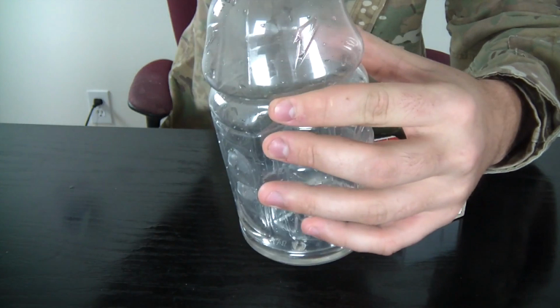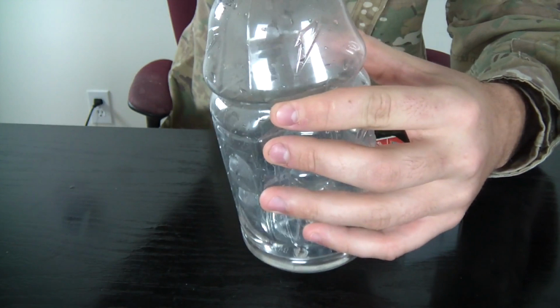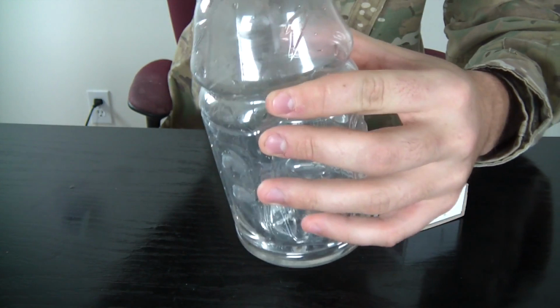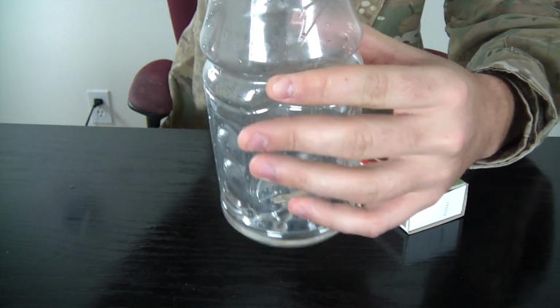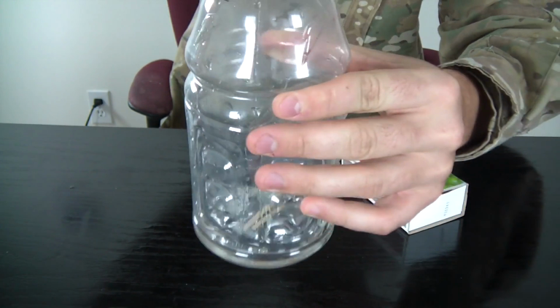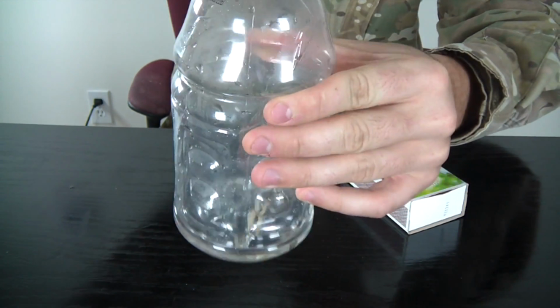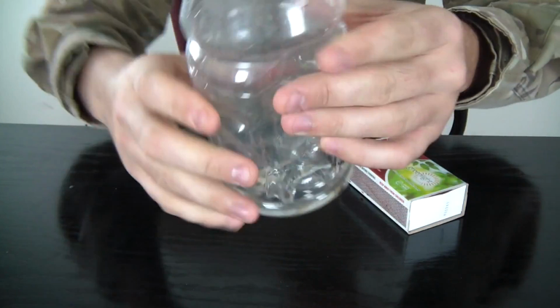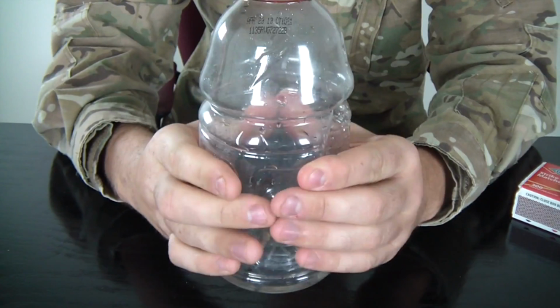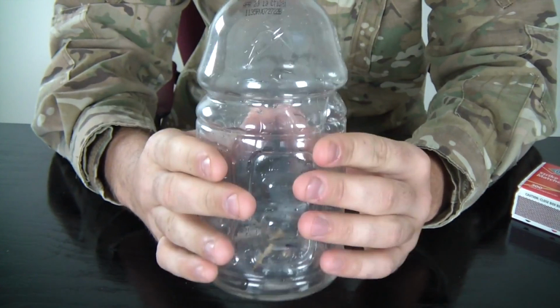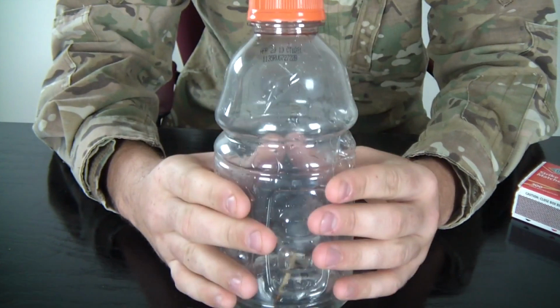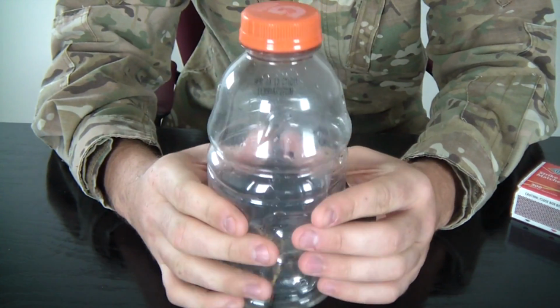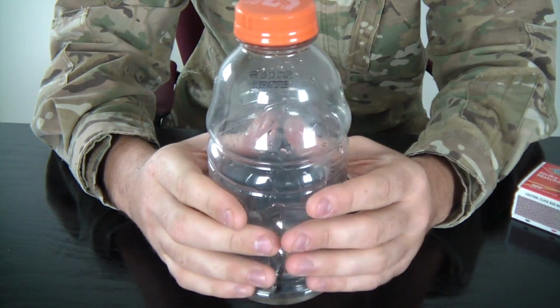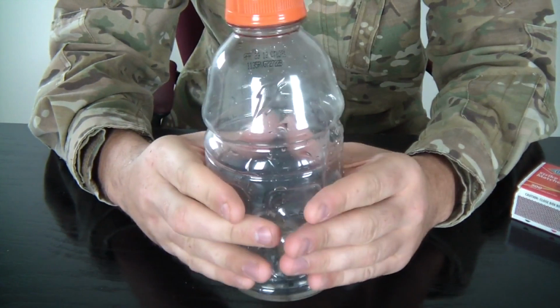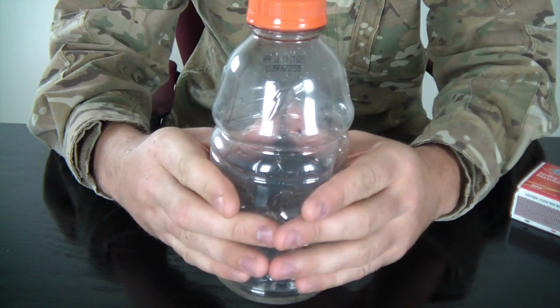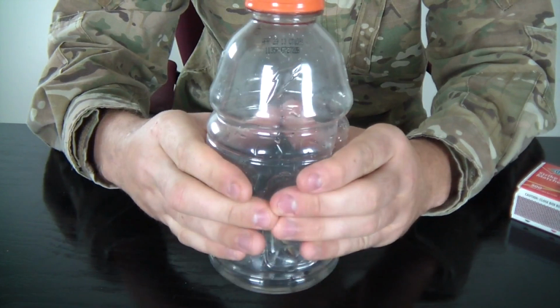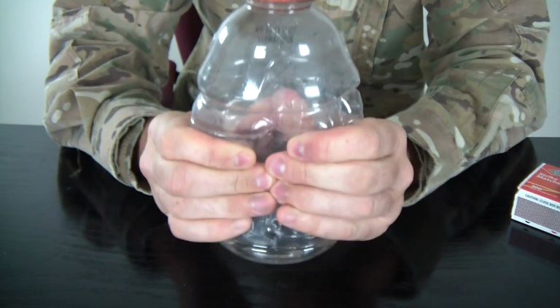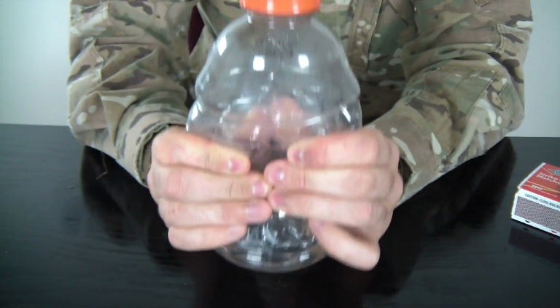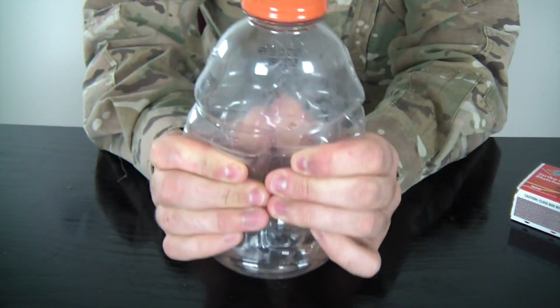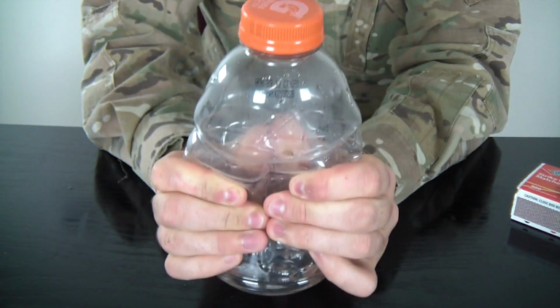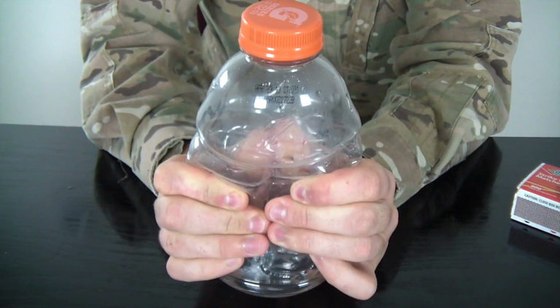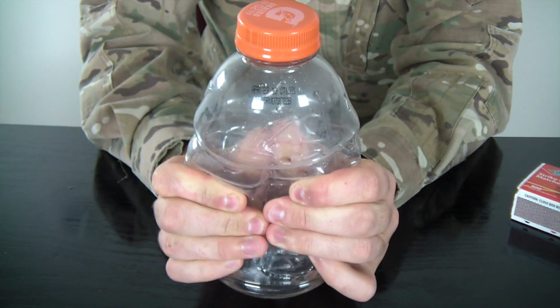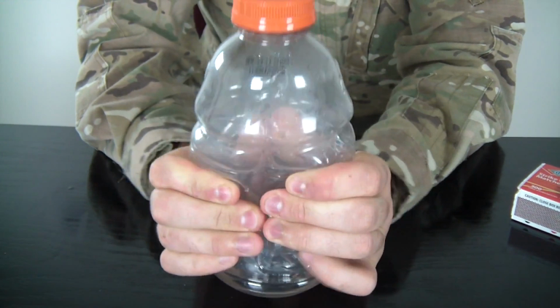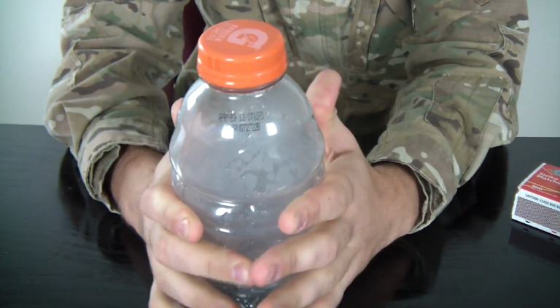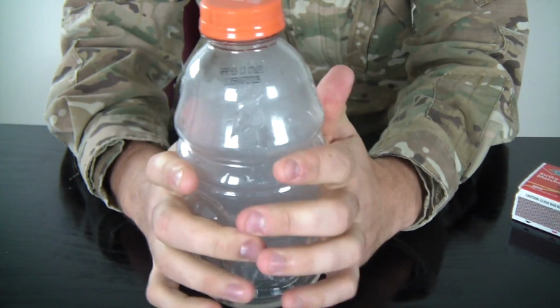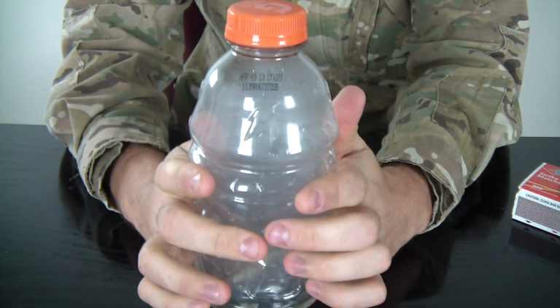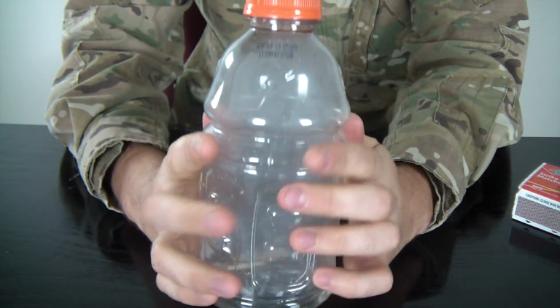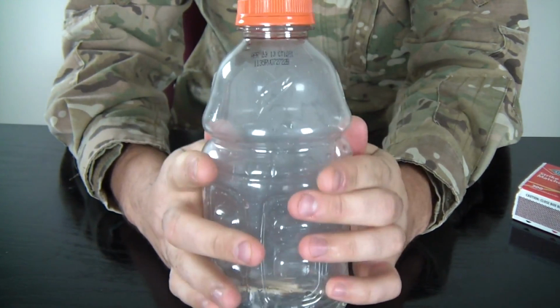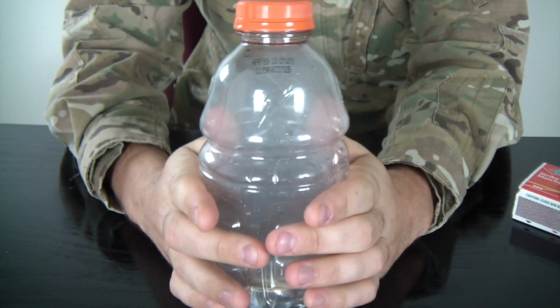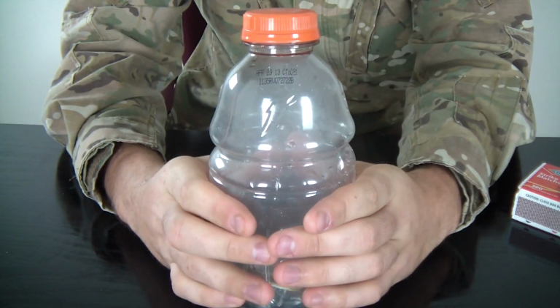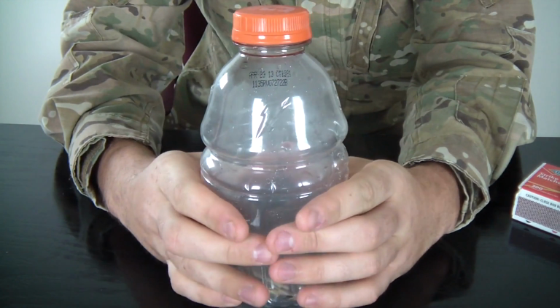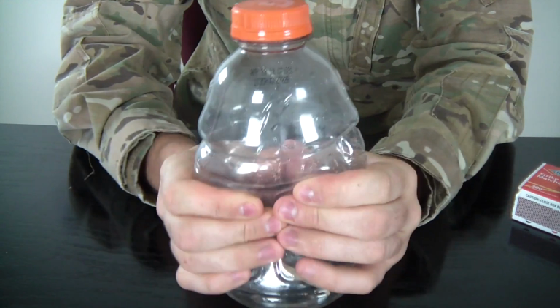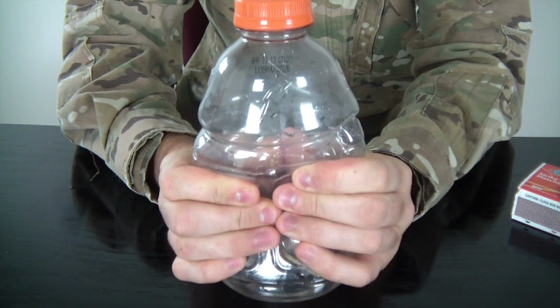Throw the burning match into the bottle like that — you can see there's some smoke in there. Then we're gonna smash the bottle as hard as we can. And then let go — look how much smoke there is!